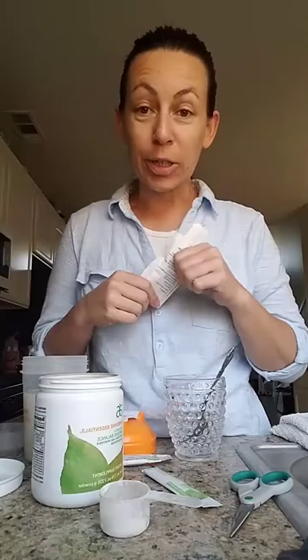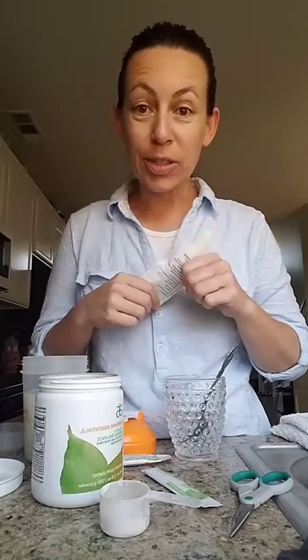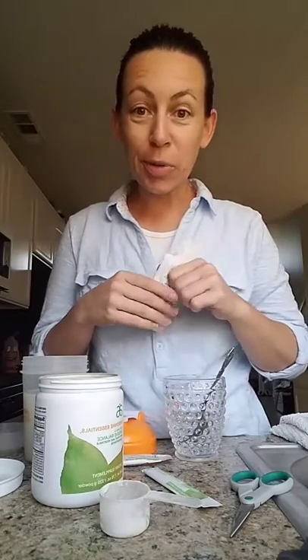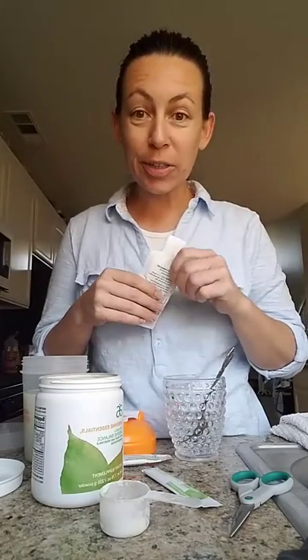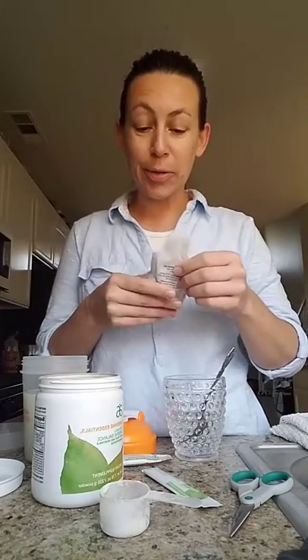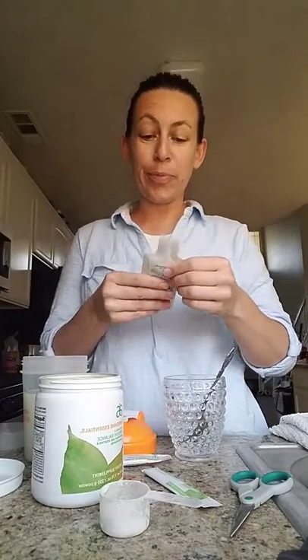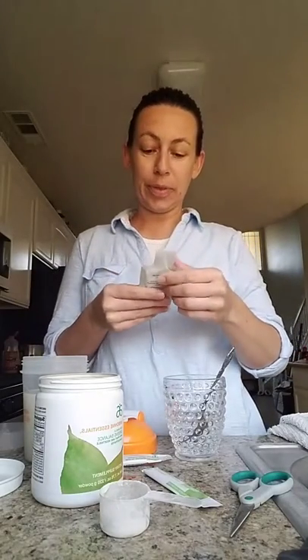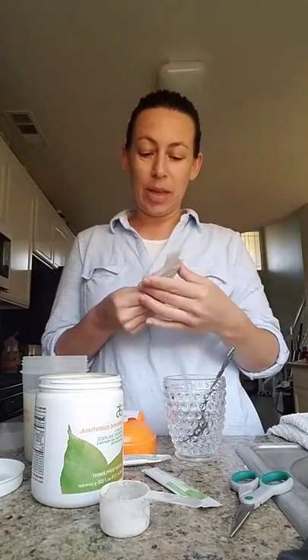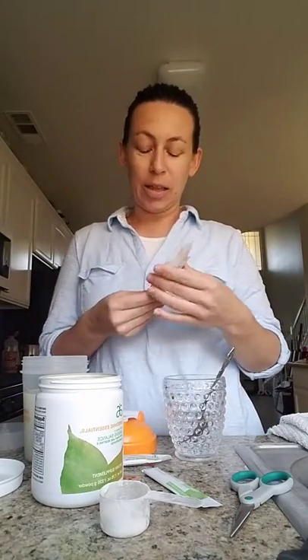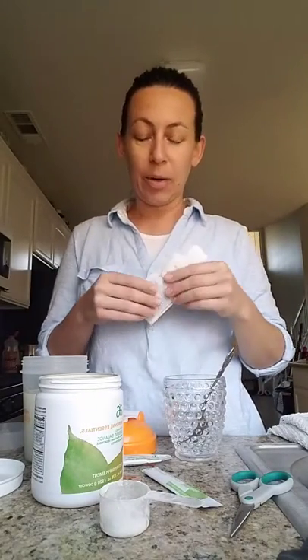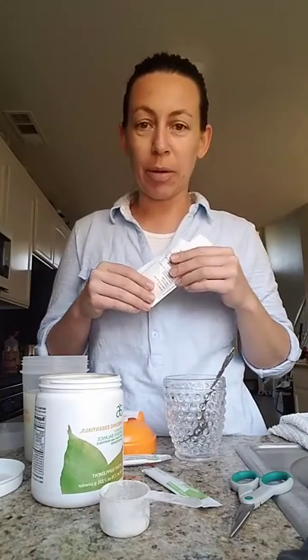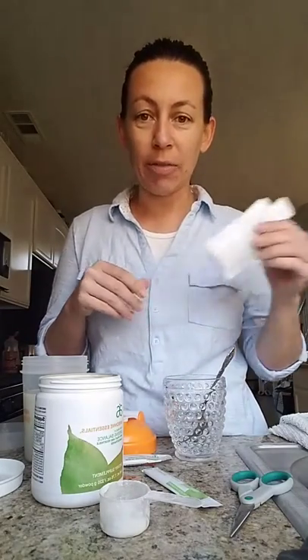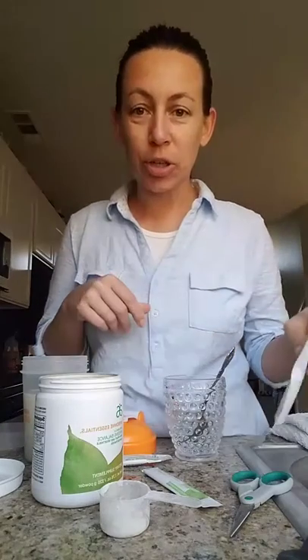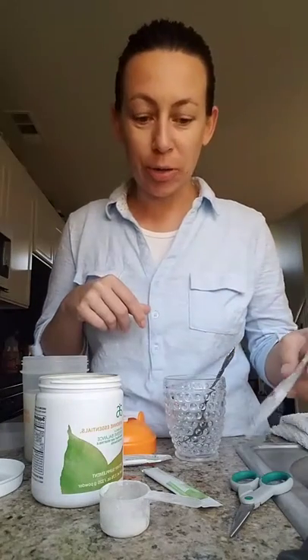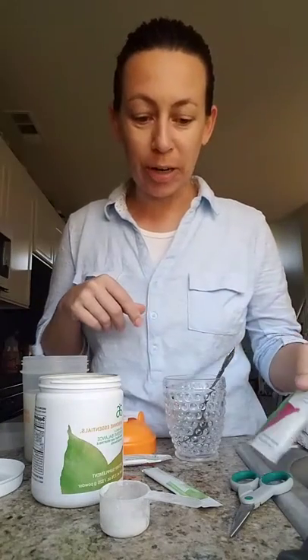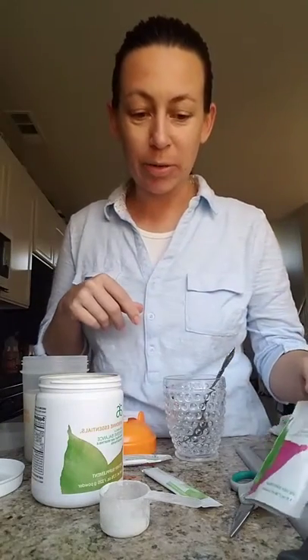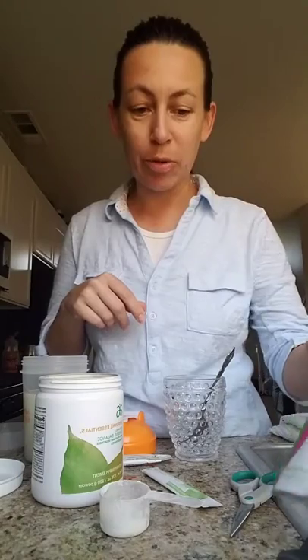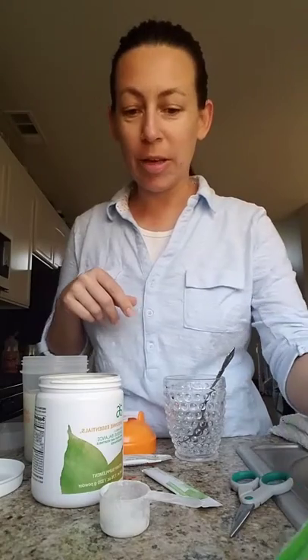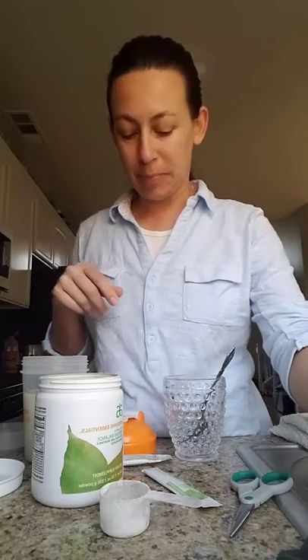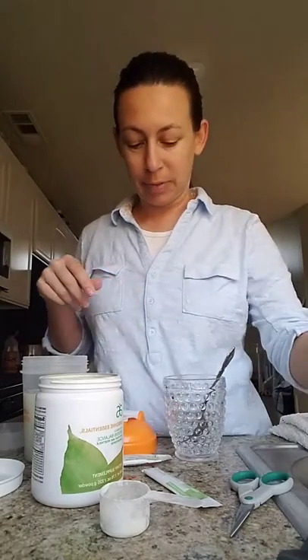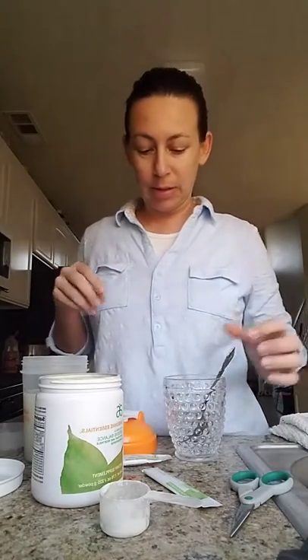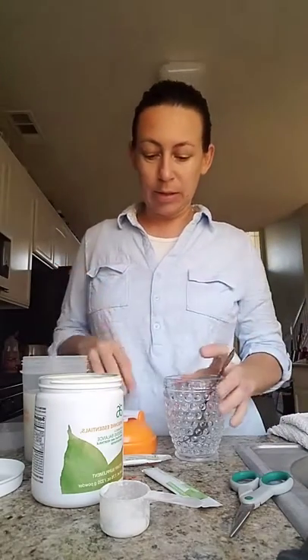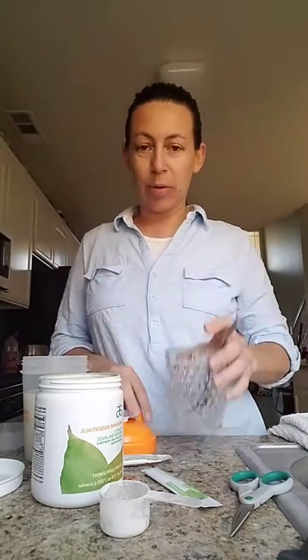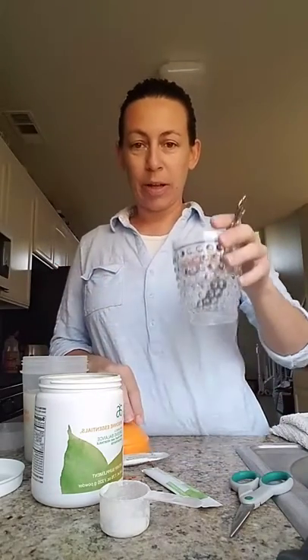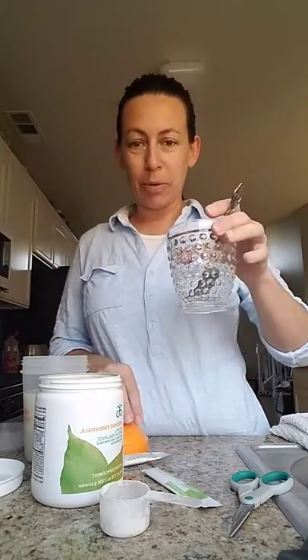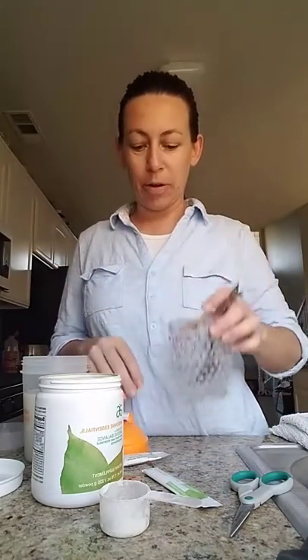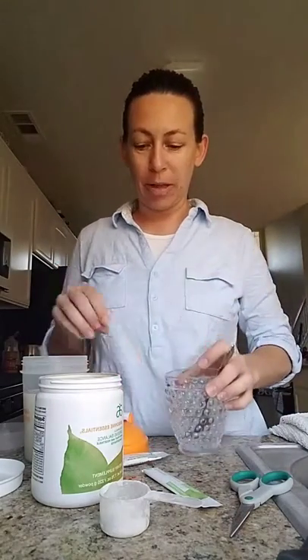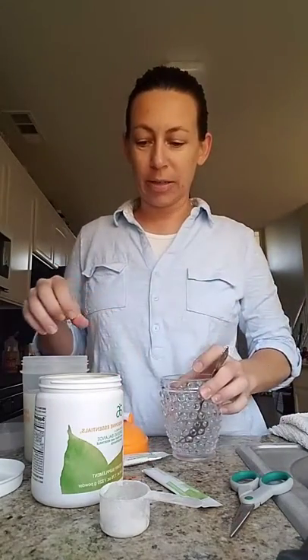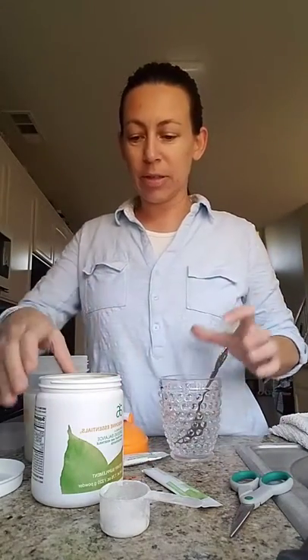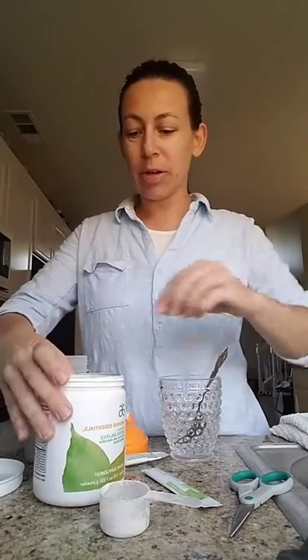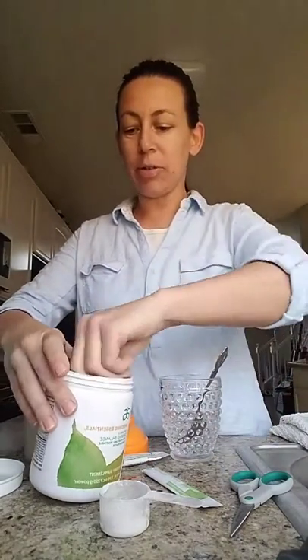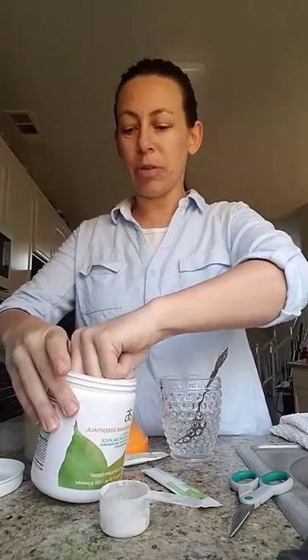Good Tuesday morning. I thought I would come live and show you what I do in the morning. I went ahead and put water in my glass, so this is what I do in the morning.